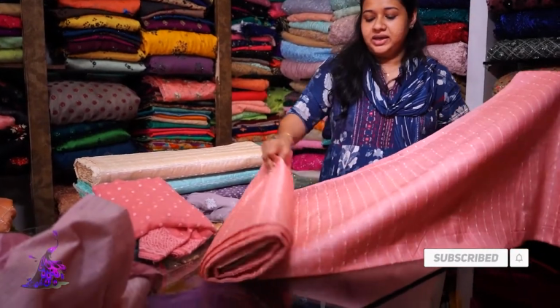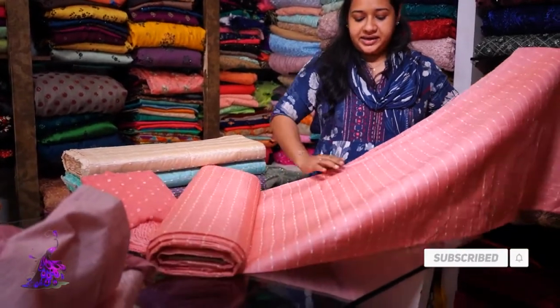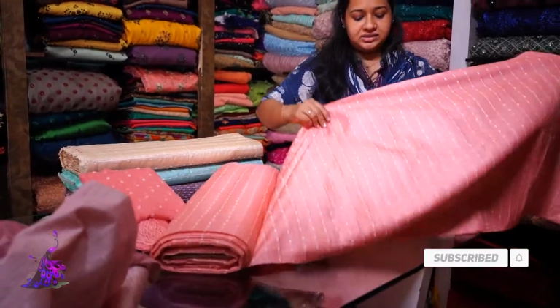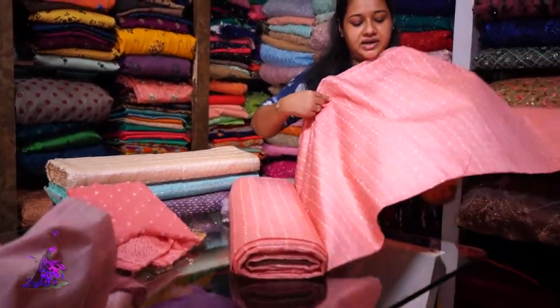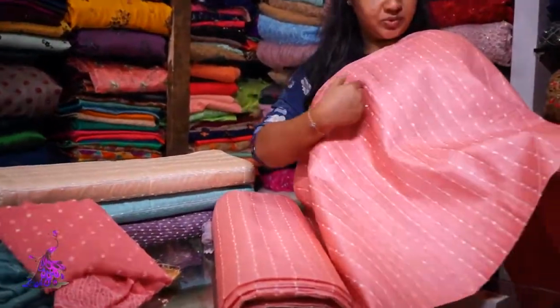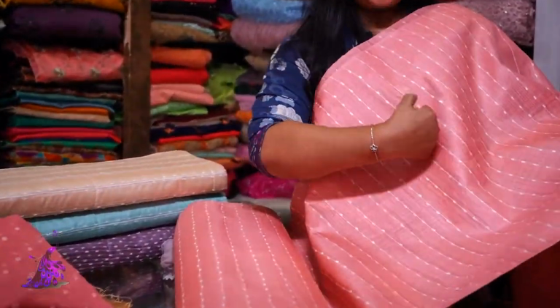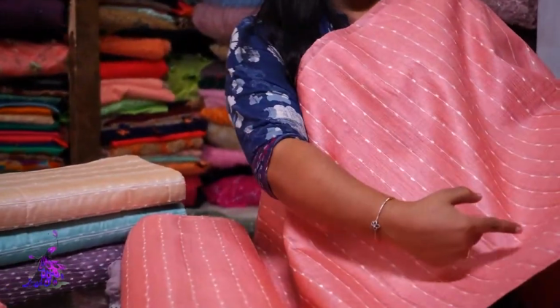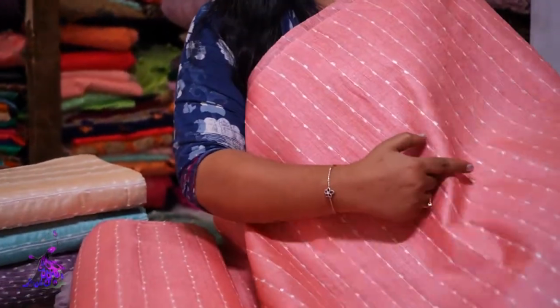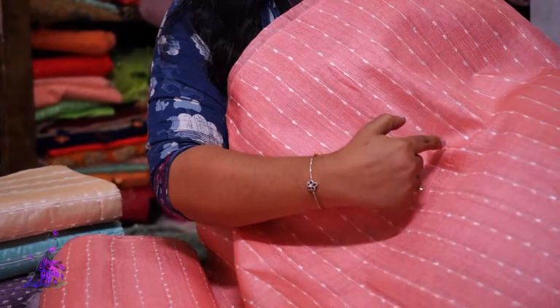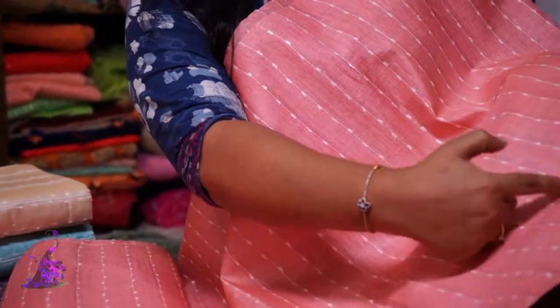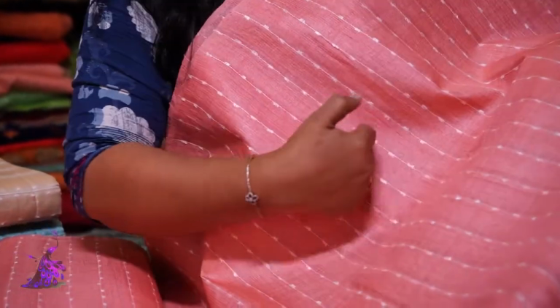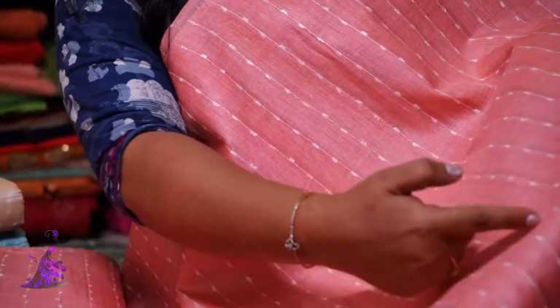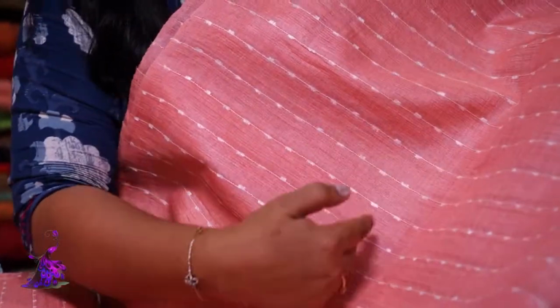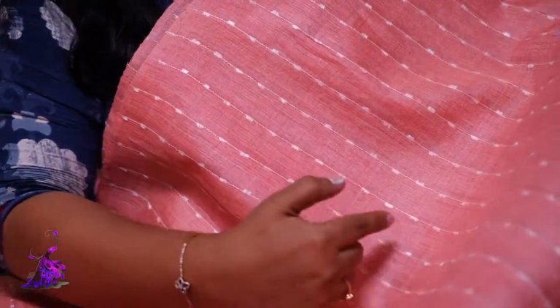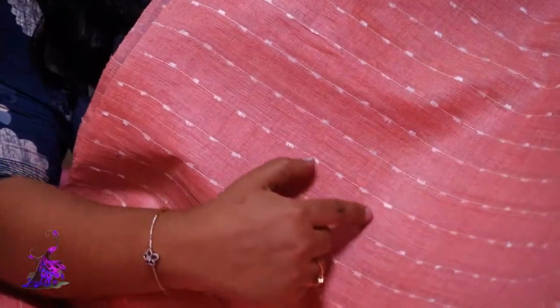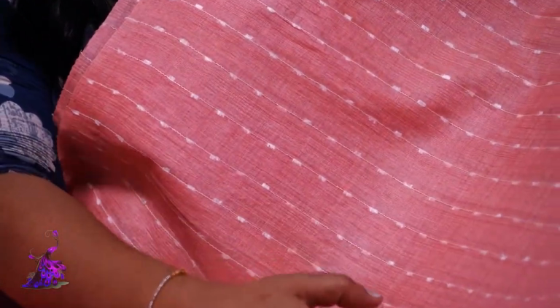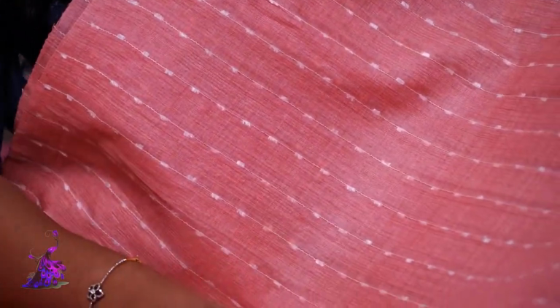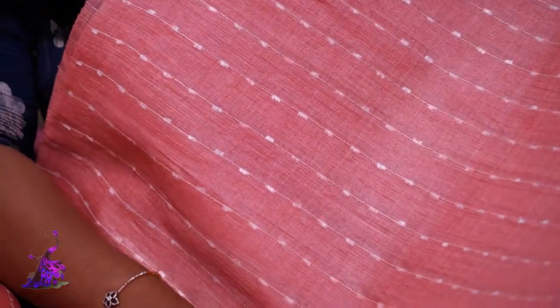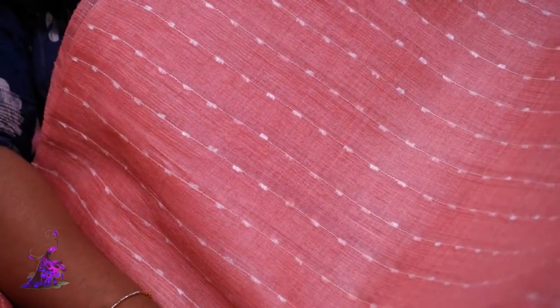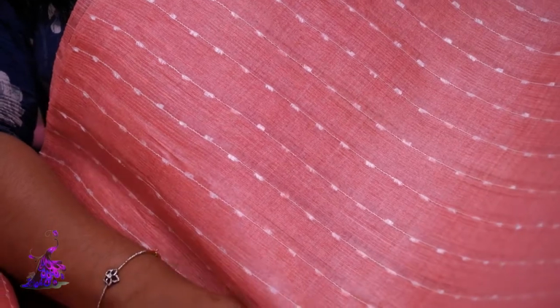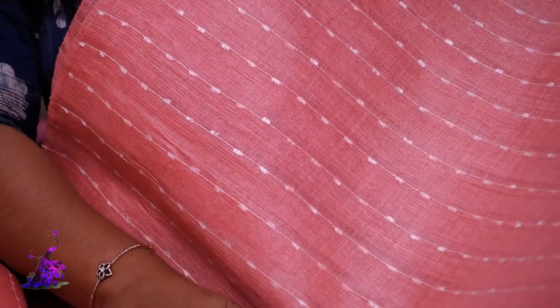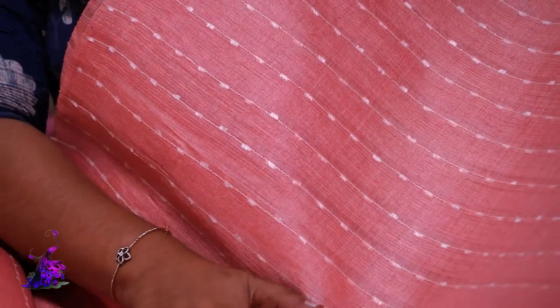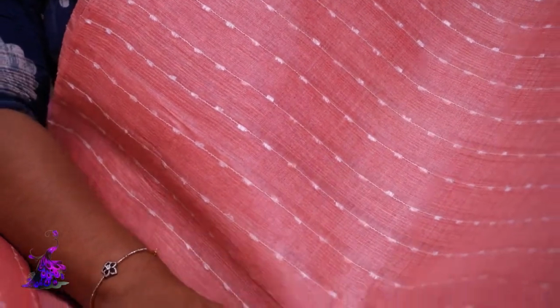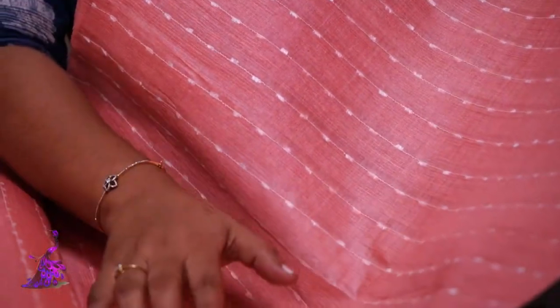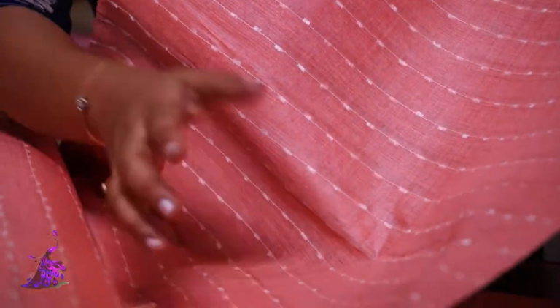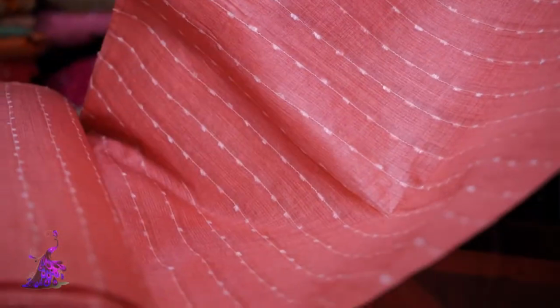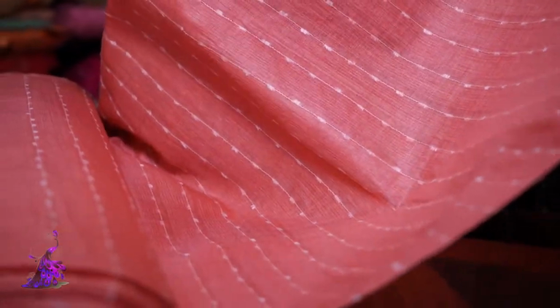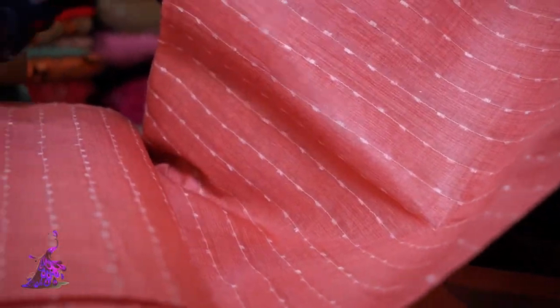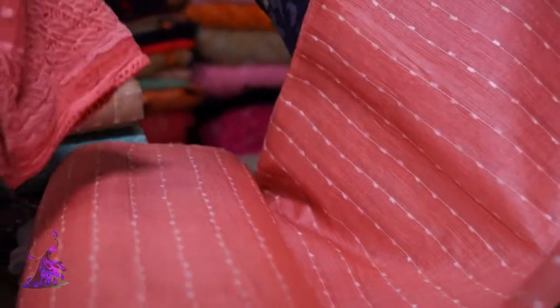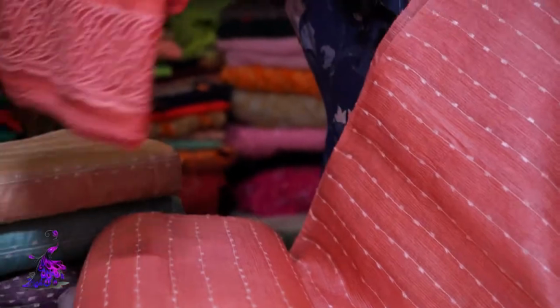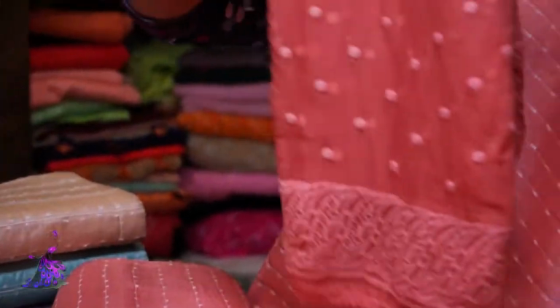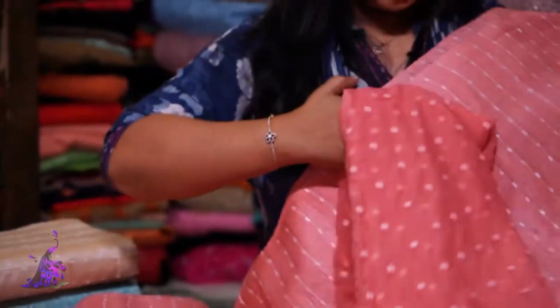This is the running stitch. This is the vertical lines. This is a baby pink shade. This is a sari item. You can set a box.